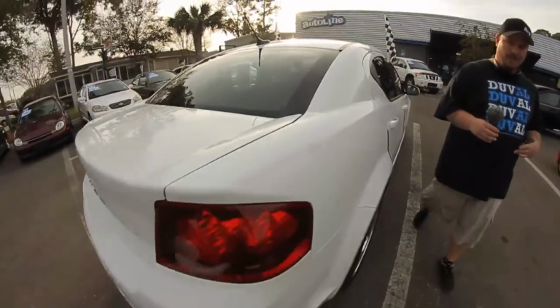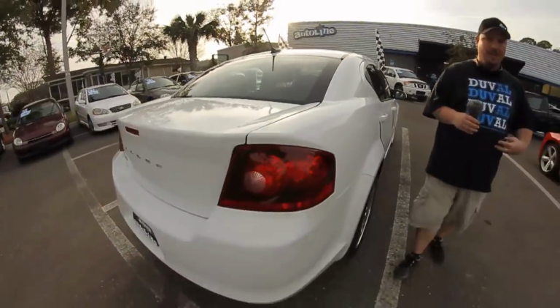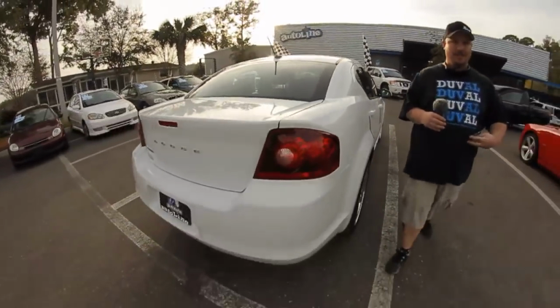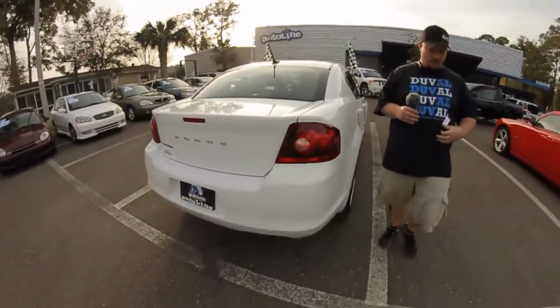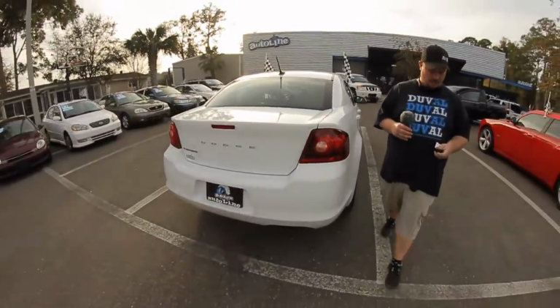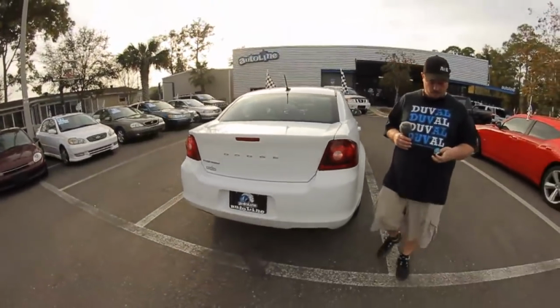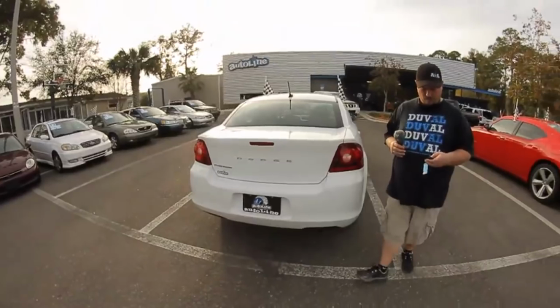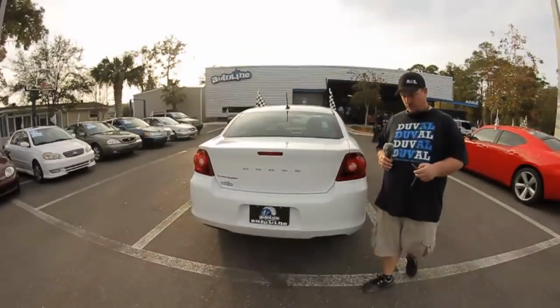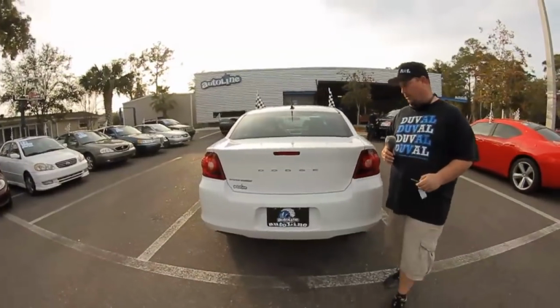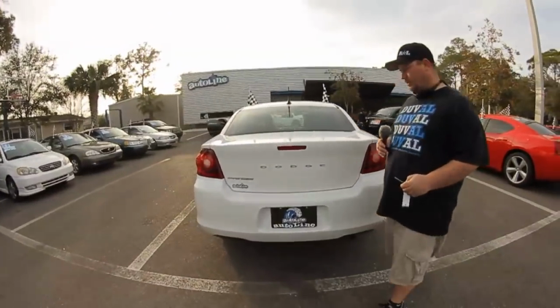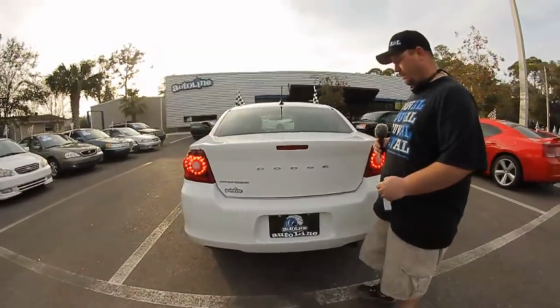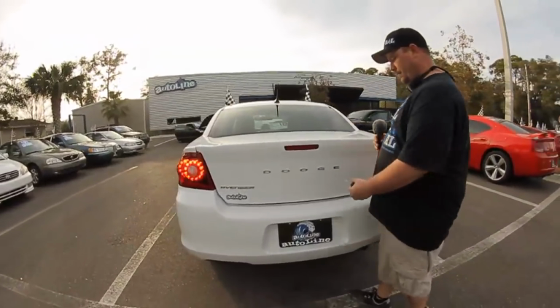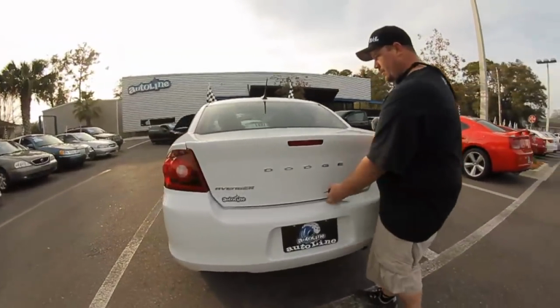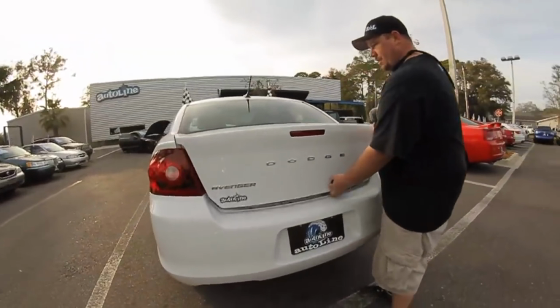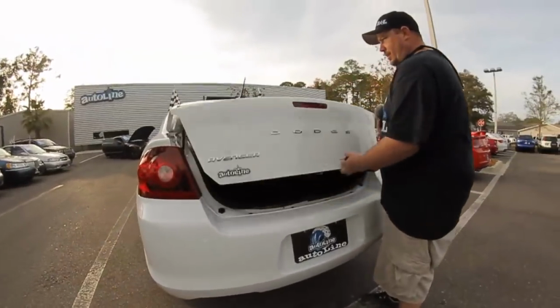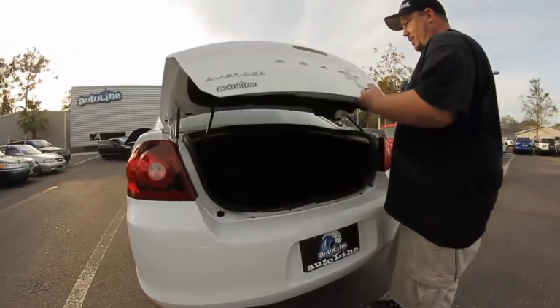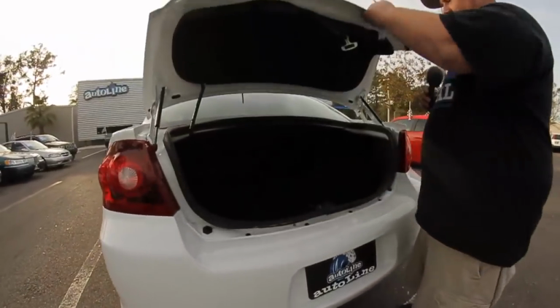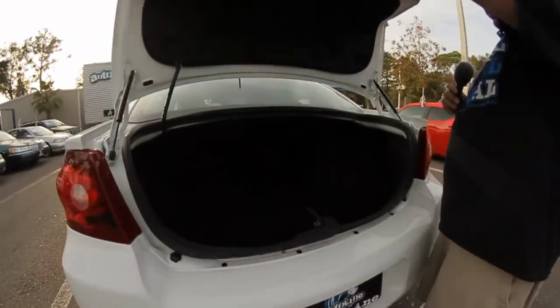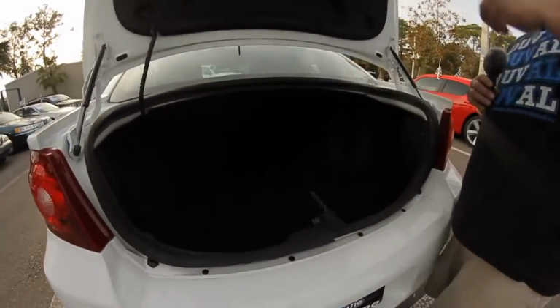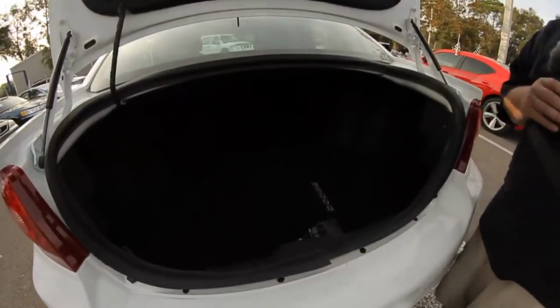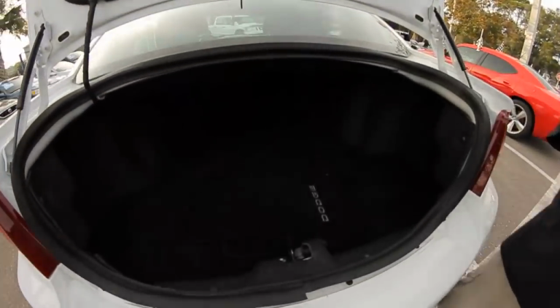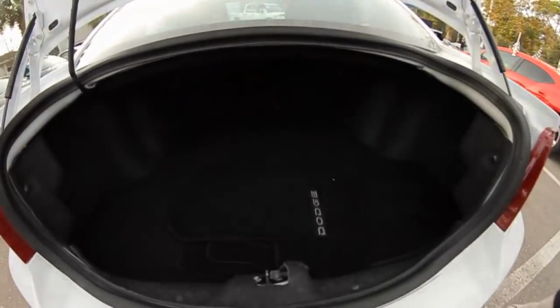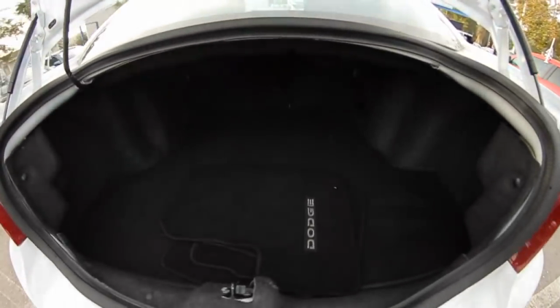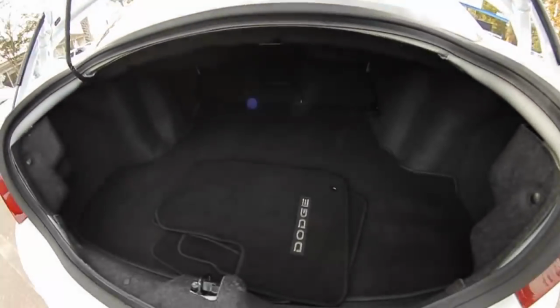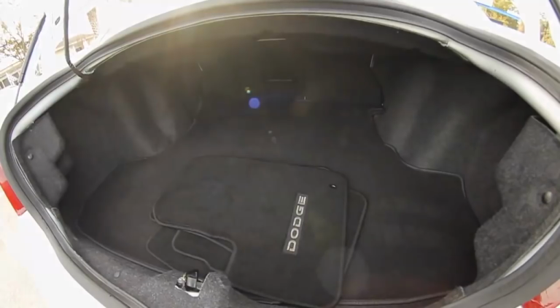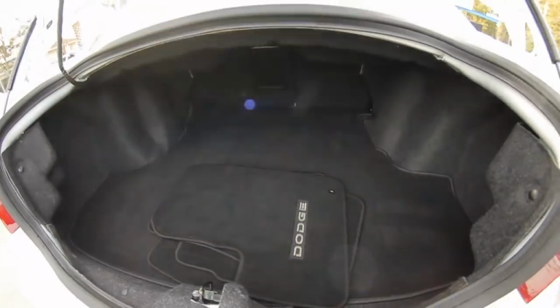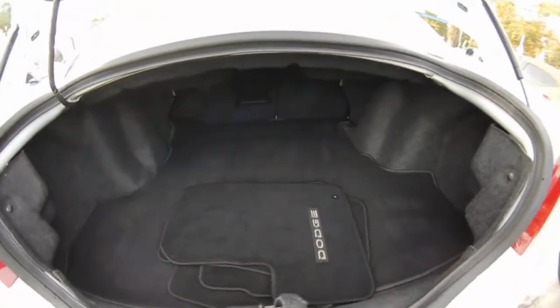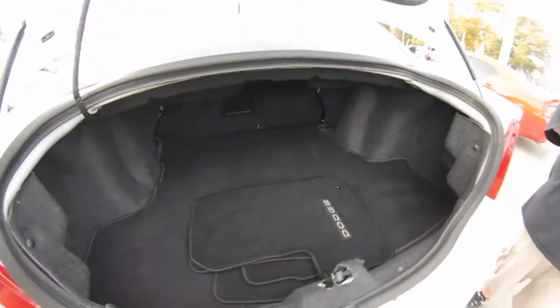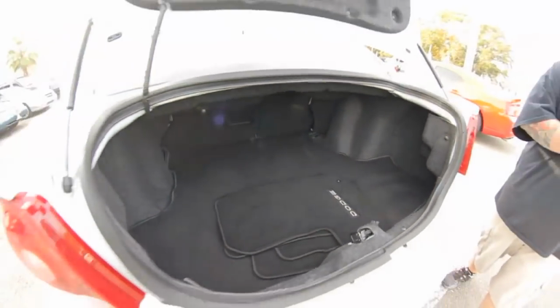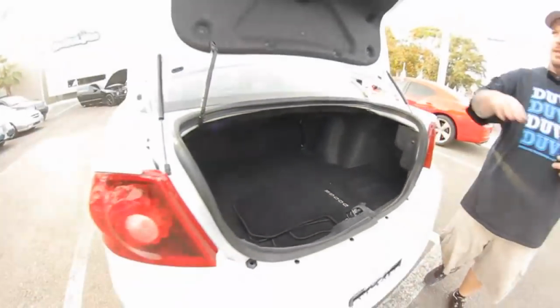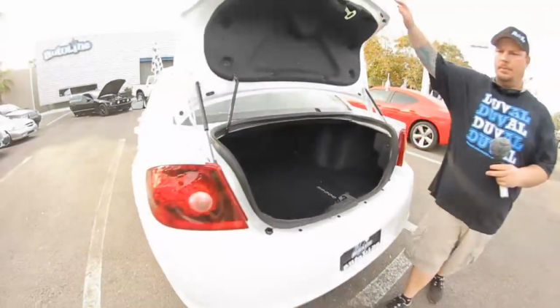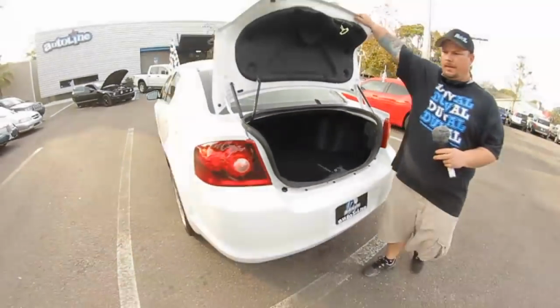You've got keyless entry that also works for the trunk as well. As you can see, you've got plenty of room in there — suitcases, groceries, whatever you need to put in there.